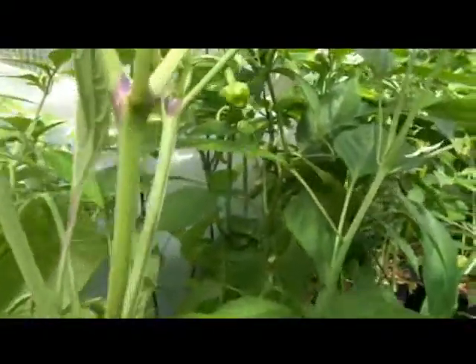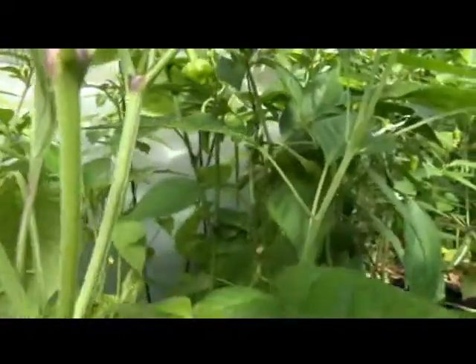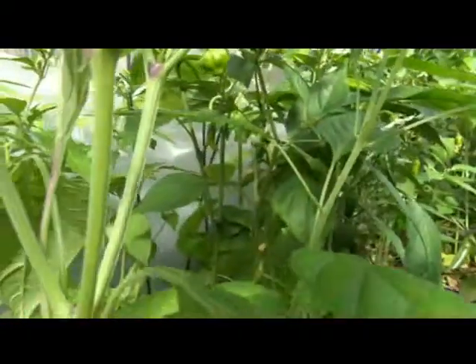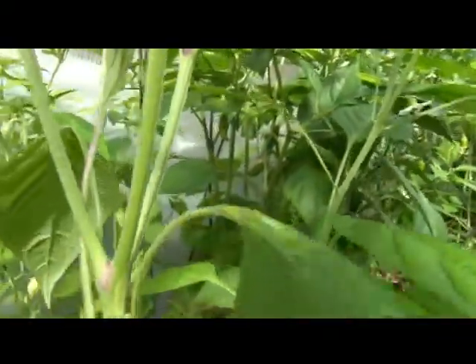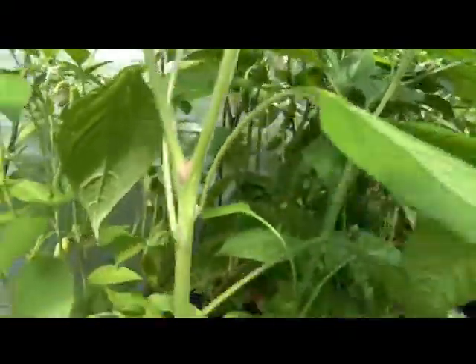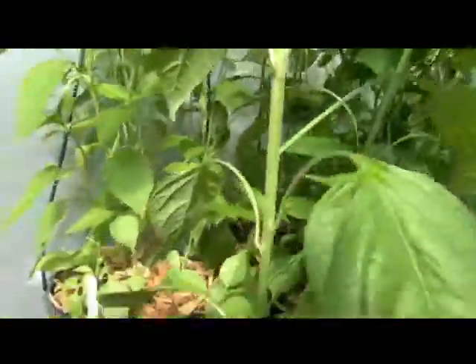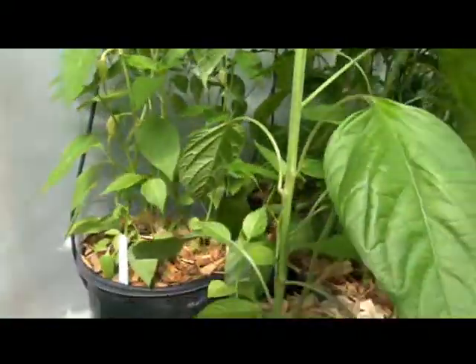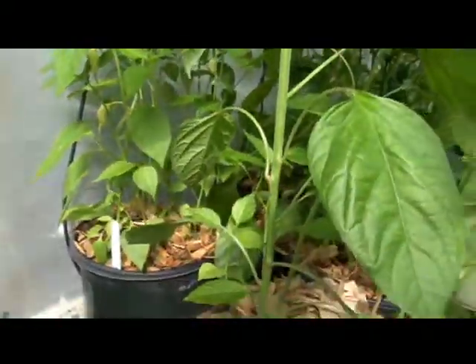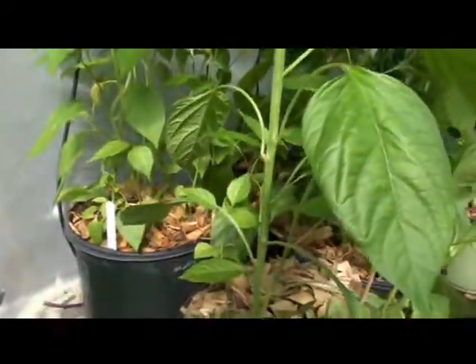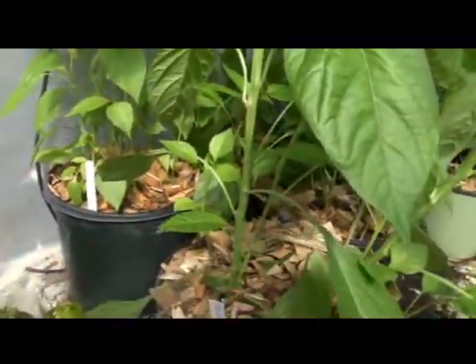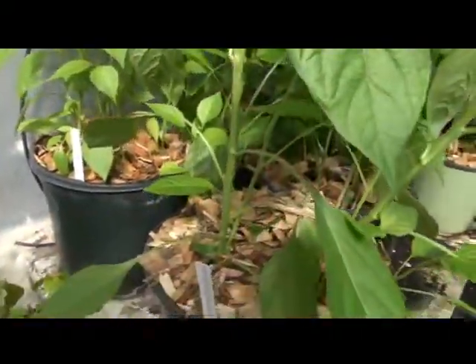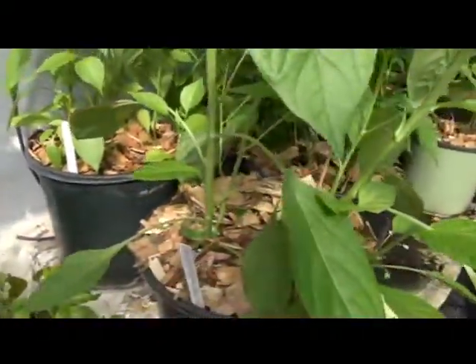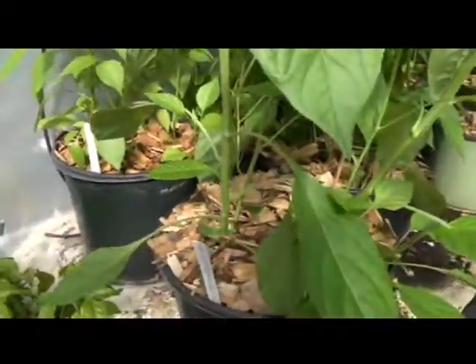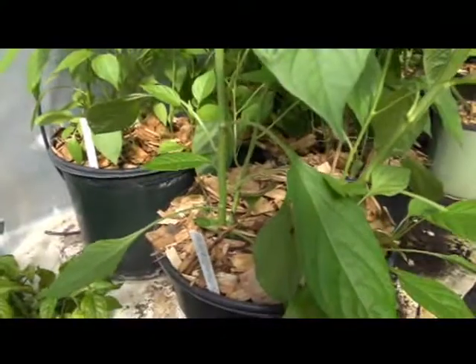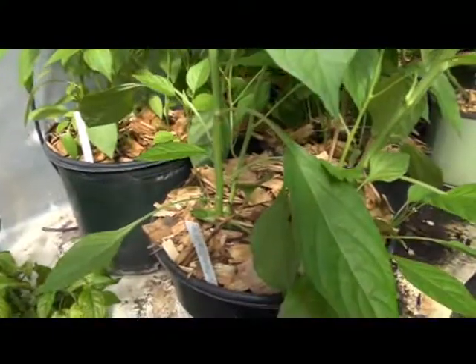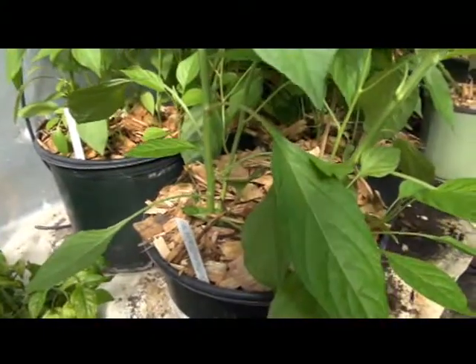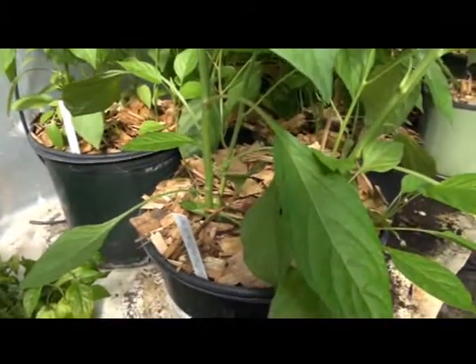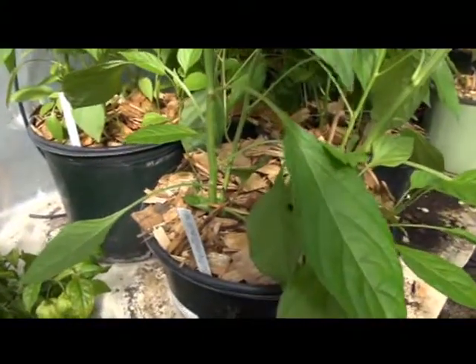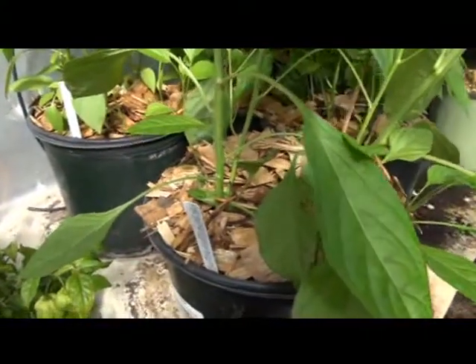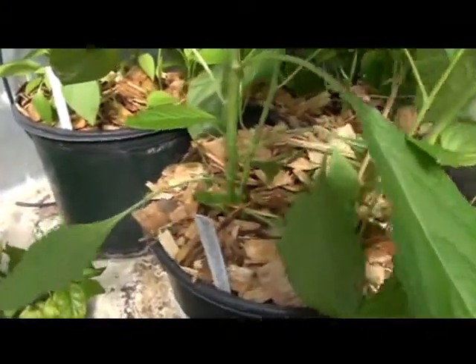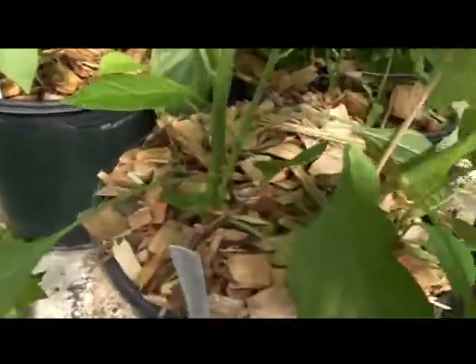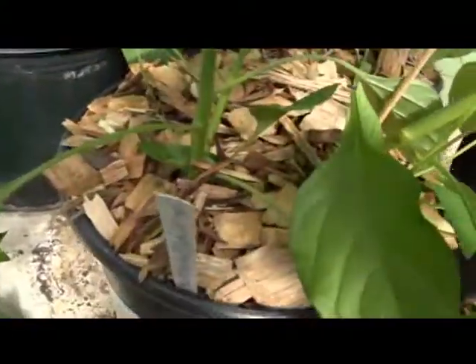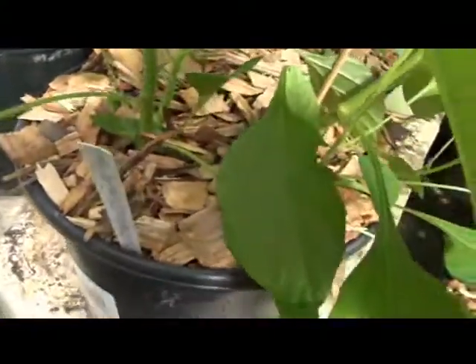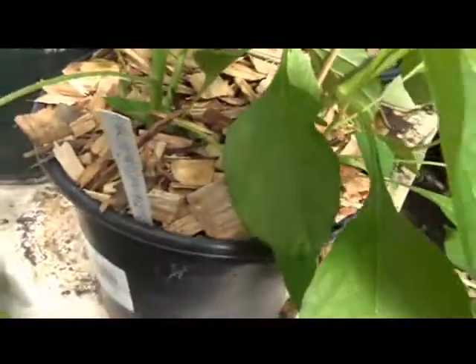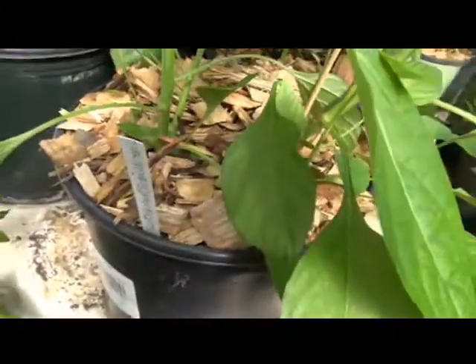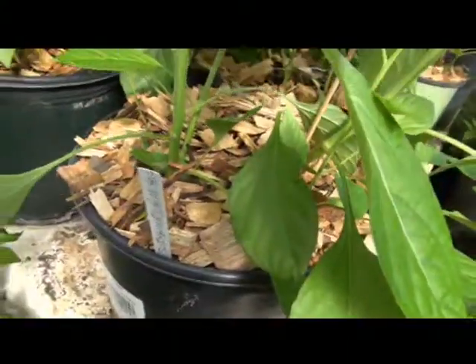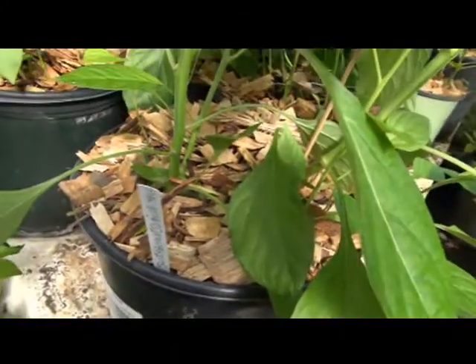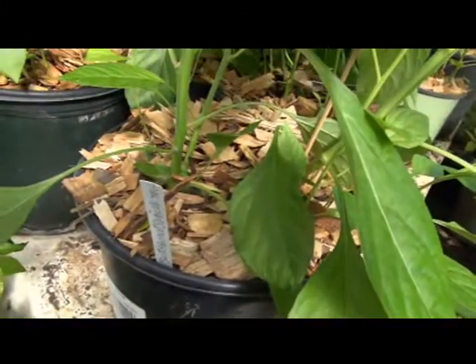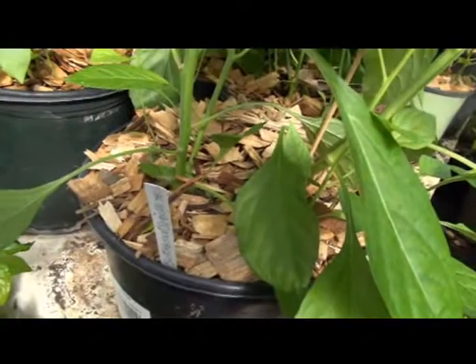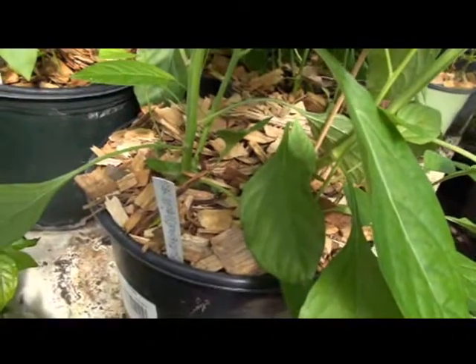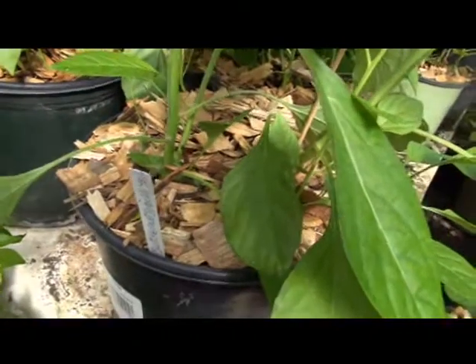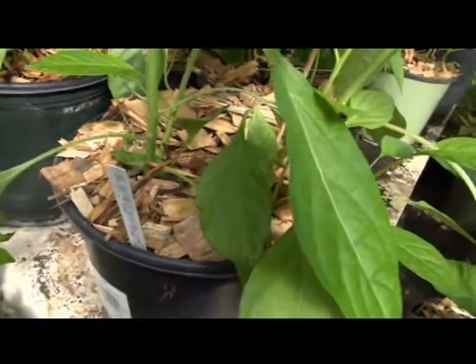This one's producing the correct bonnet shape for this plant. I've got wood chips on the bottom of everything — you've got to have some kind of mulch in there, especially if you're doing pots.